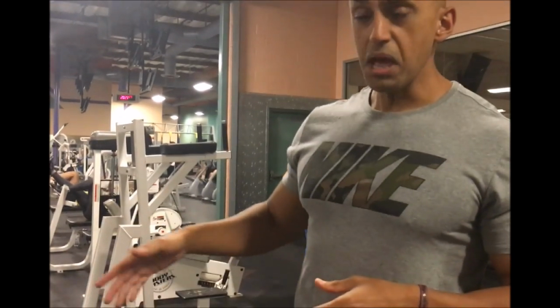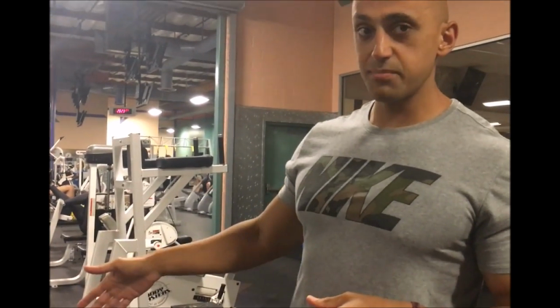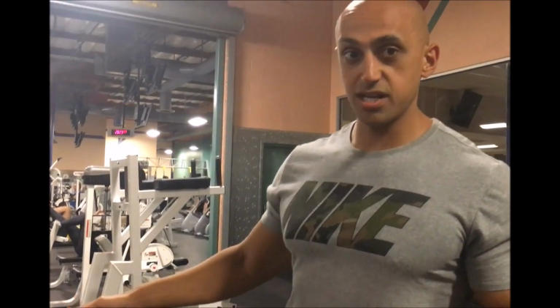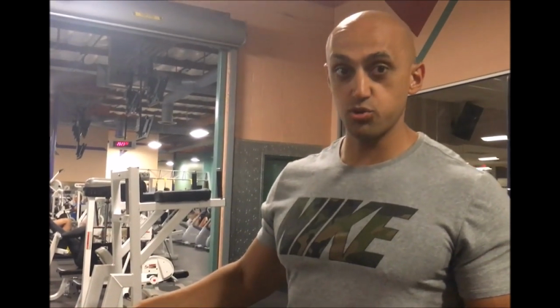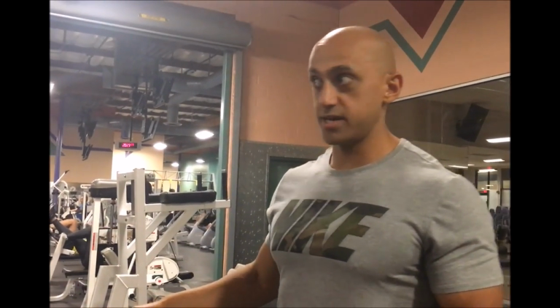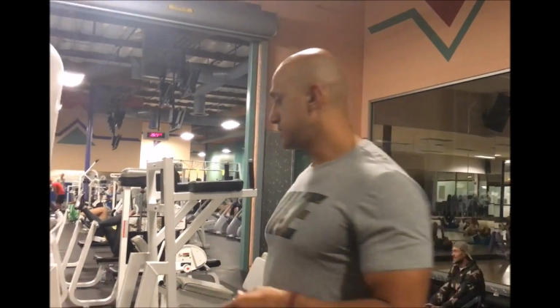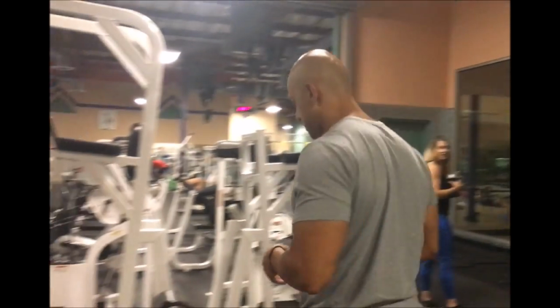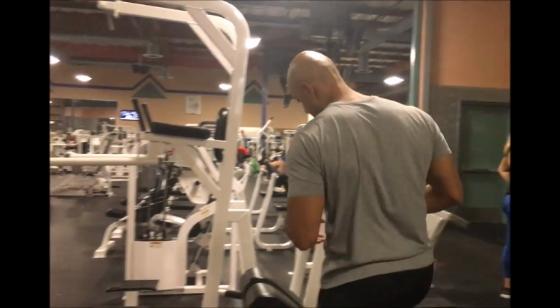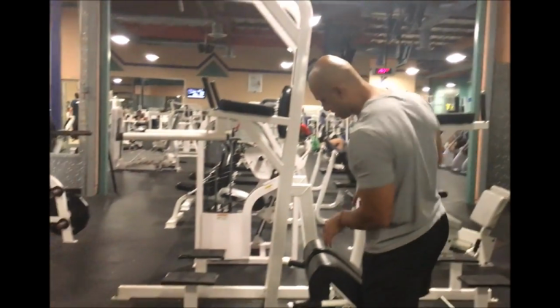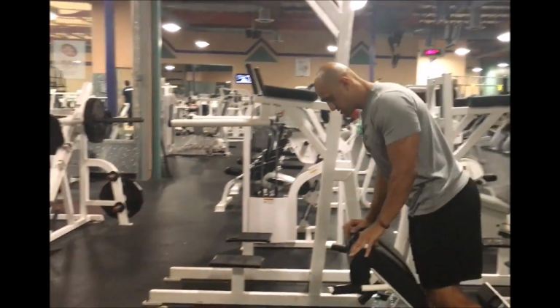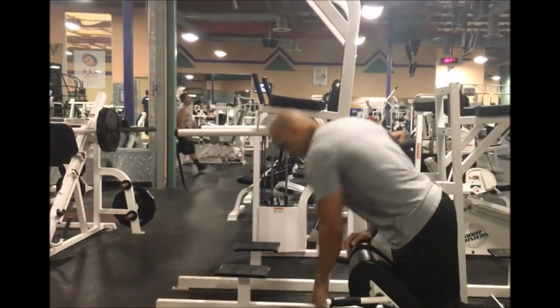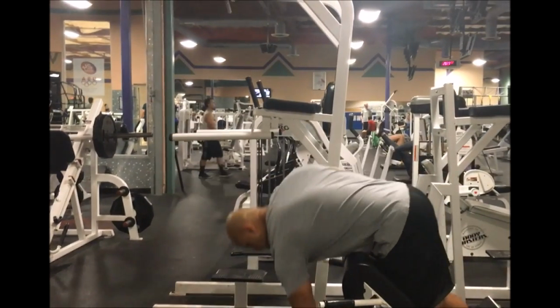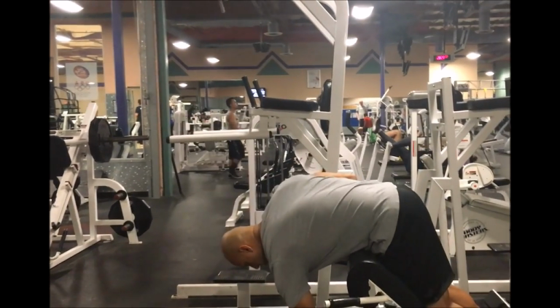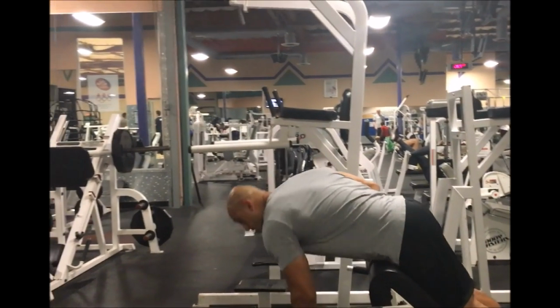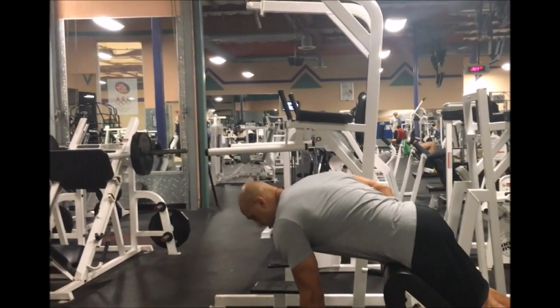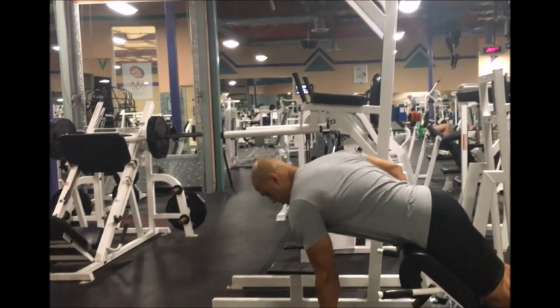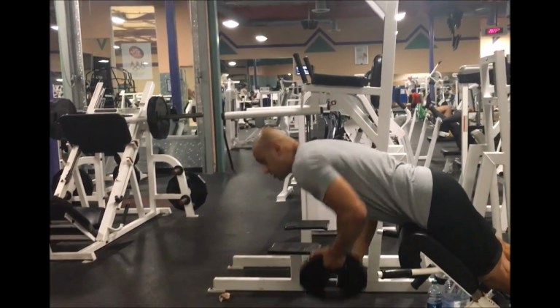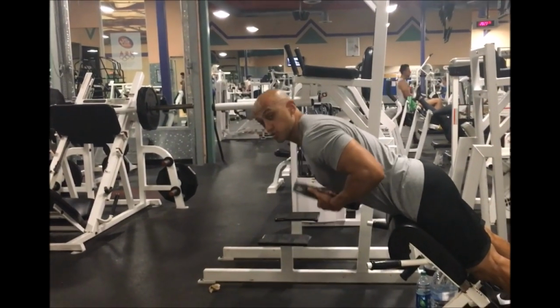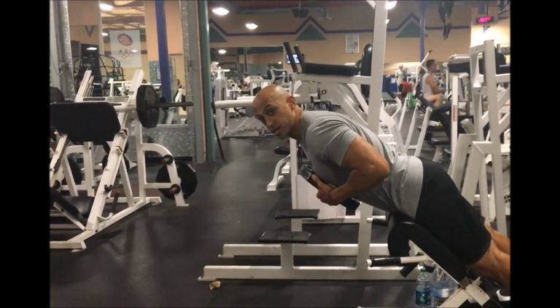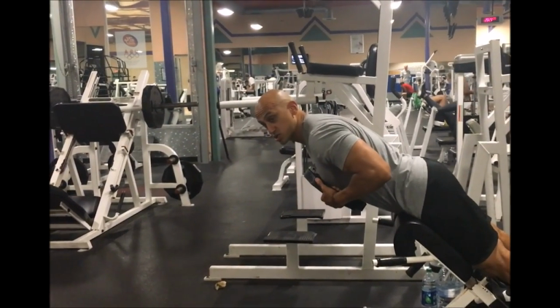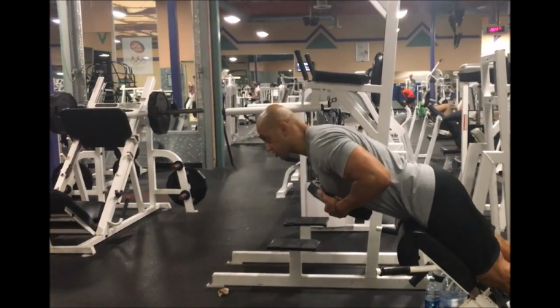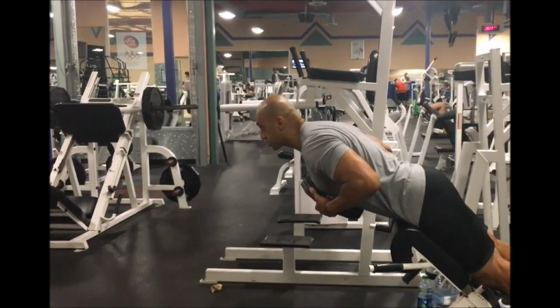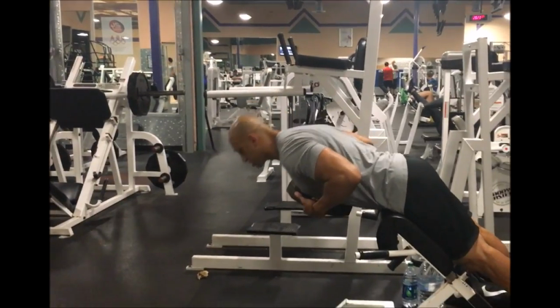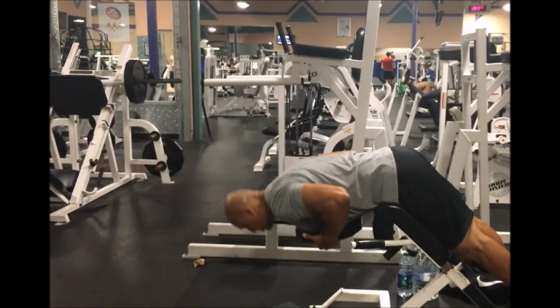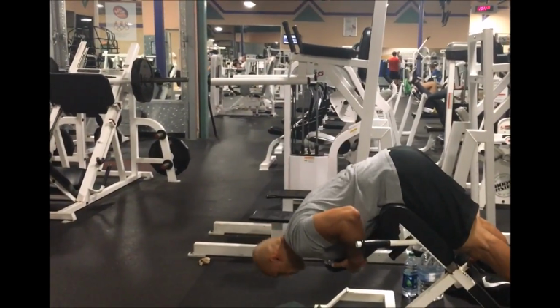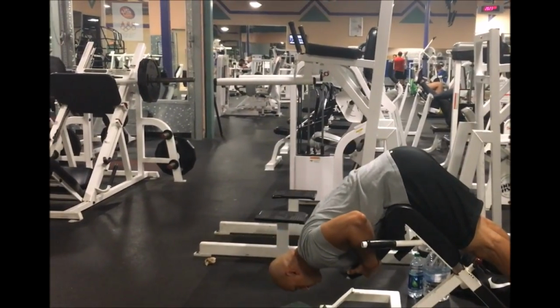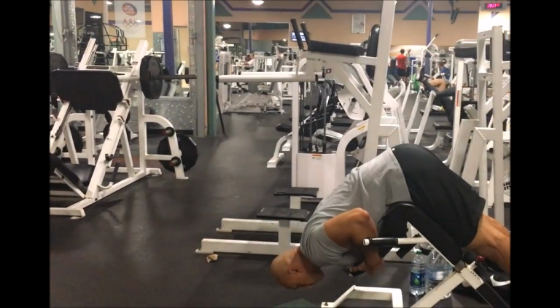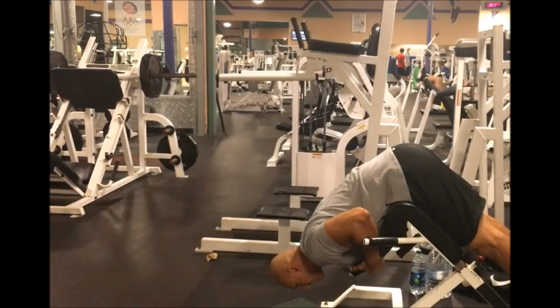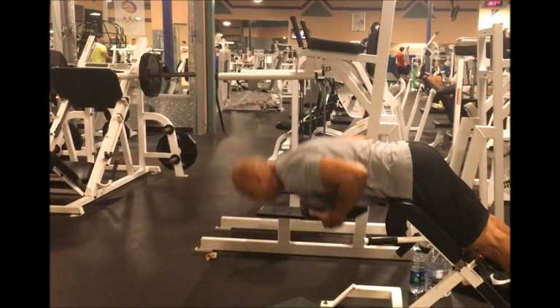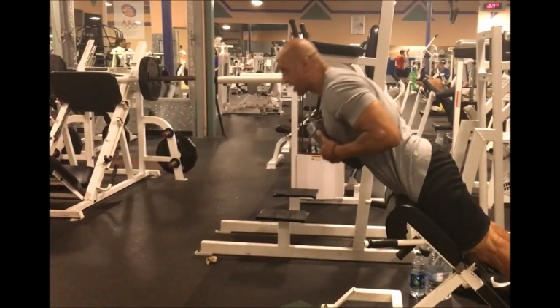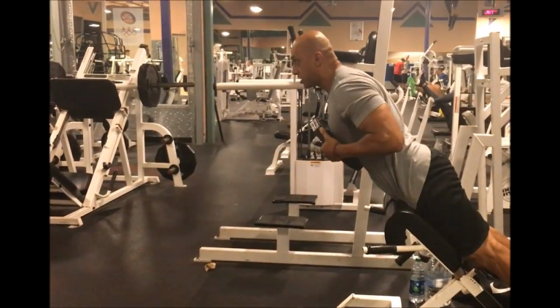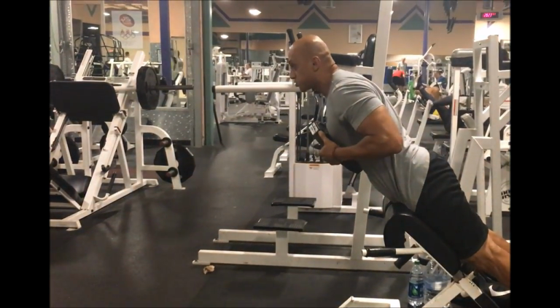I'm going to demonstrate it with the weight now. With the weight, pull it right out like that. Down as far as you can, up and squeeze.